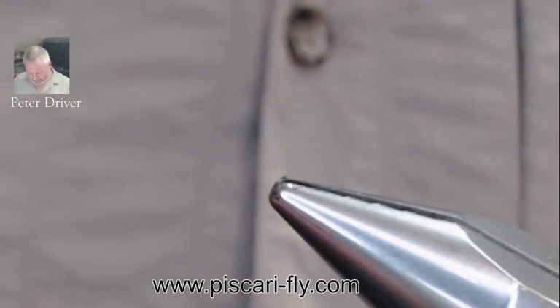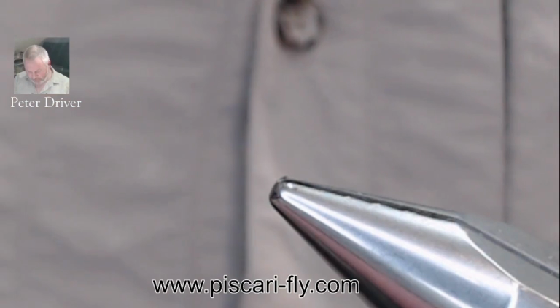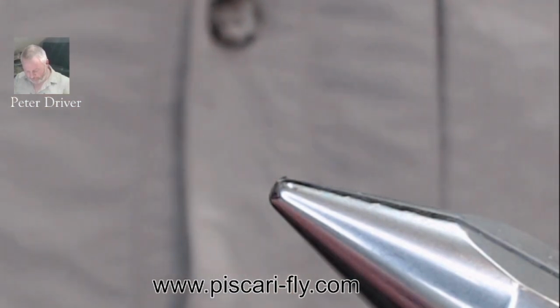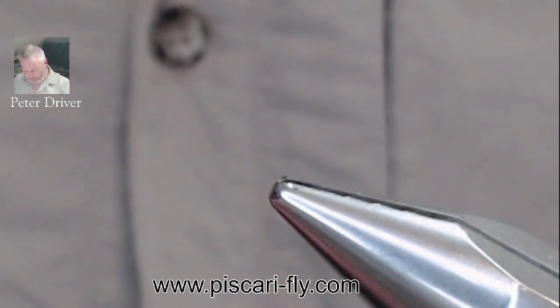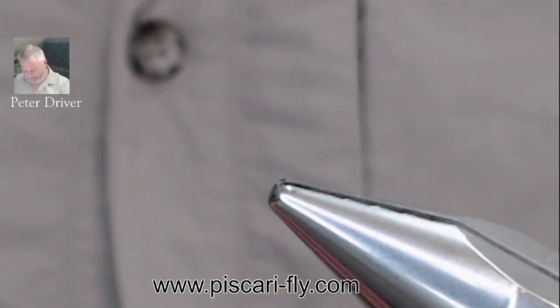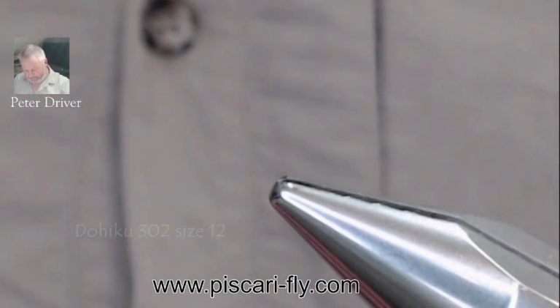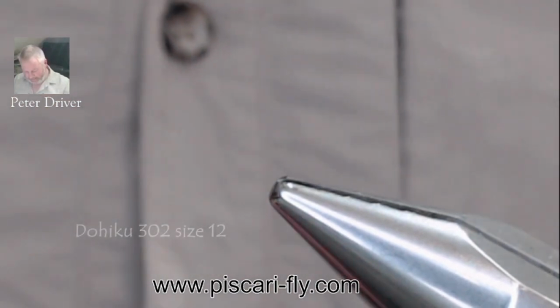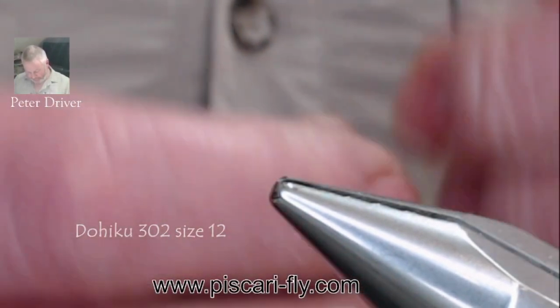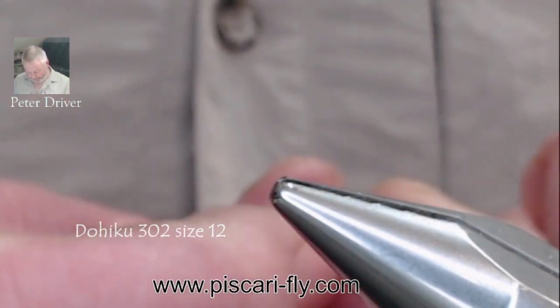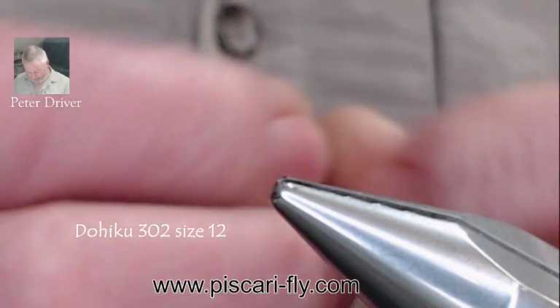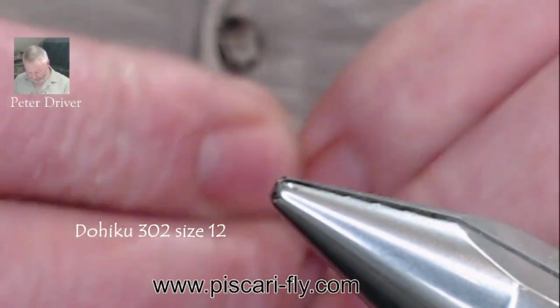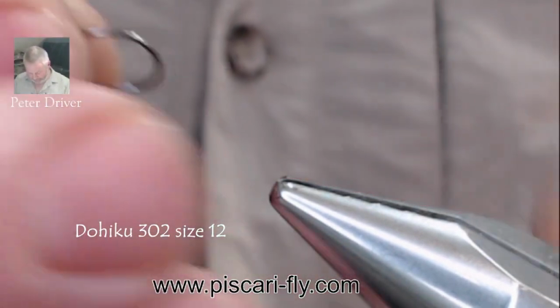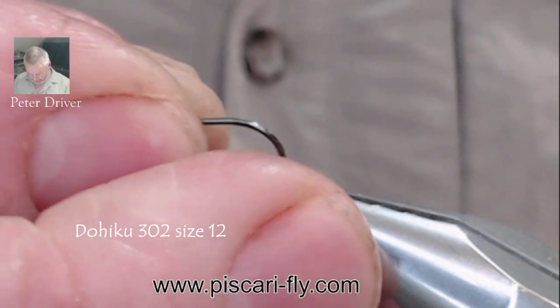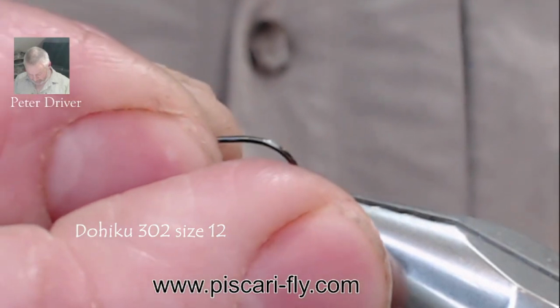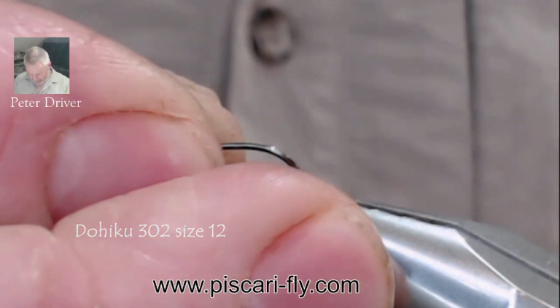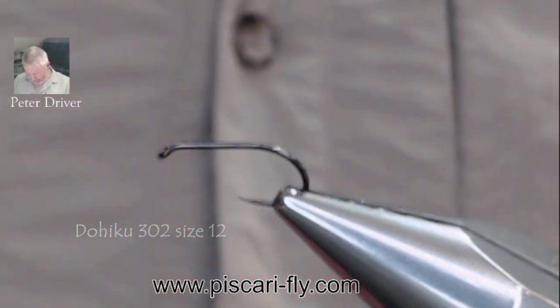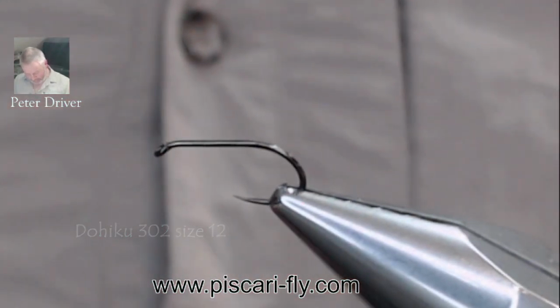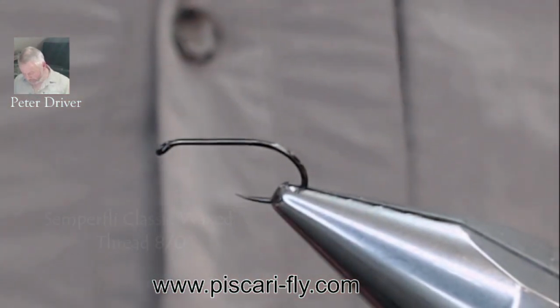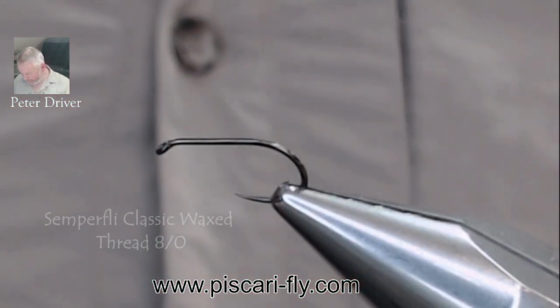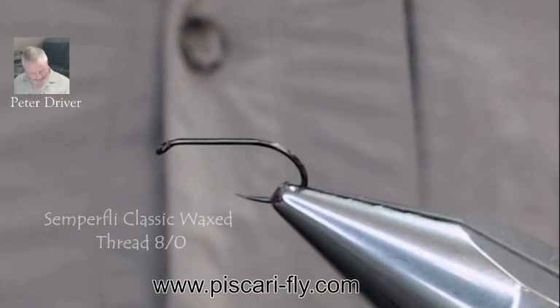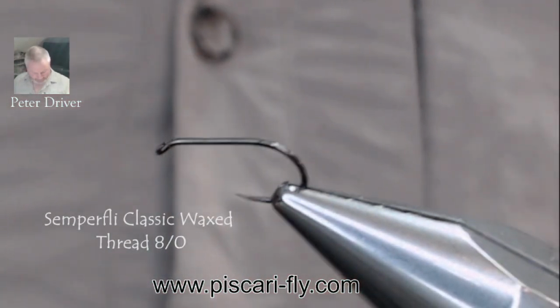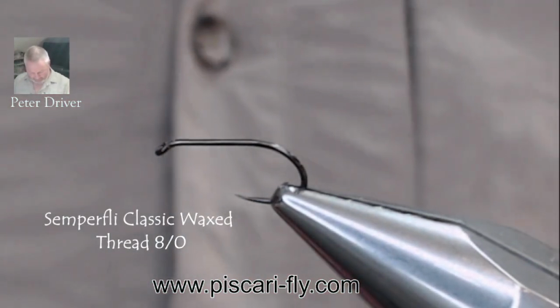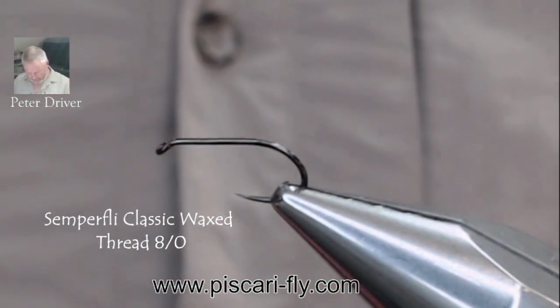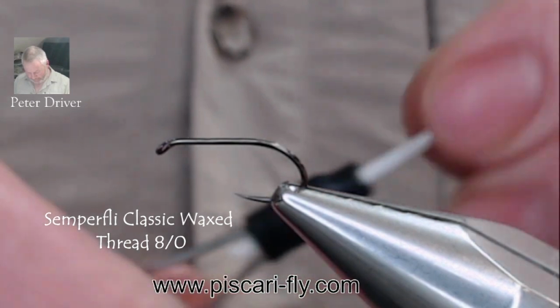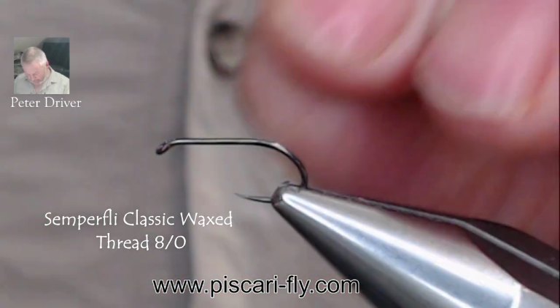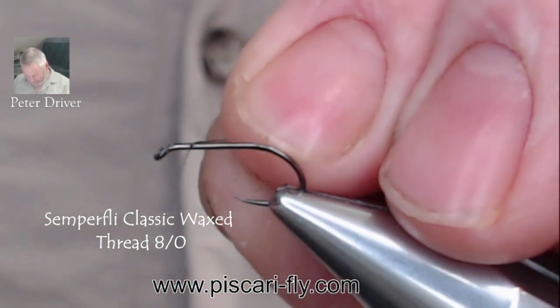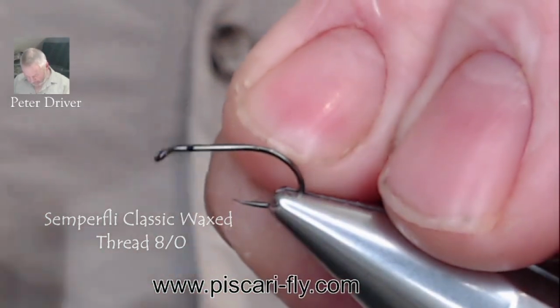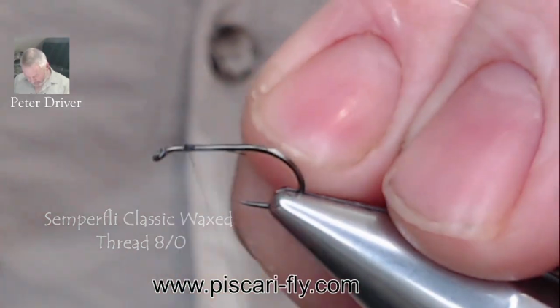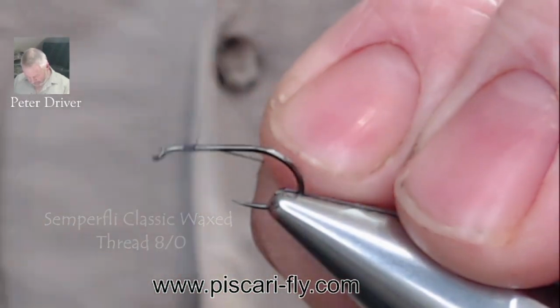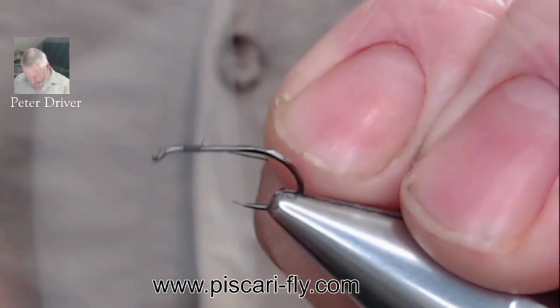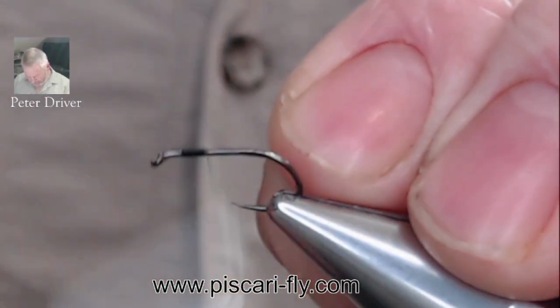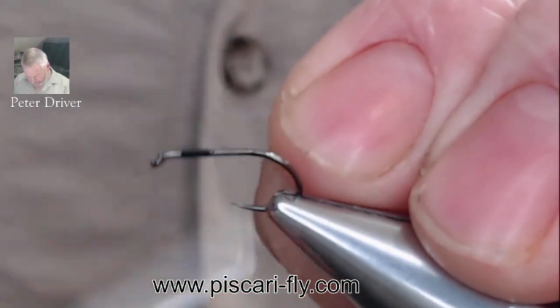We're going to use a little barbless hook here — this is the Haku 302 size 12 — and we're going to put that in the vise. Tying thread for today is our black Semperfli 80 tying thread and we're going to attach that on there as well.